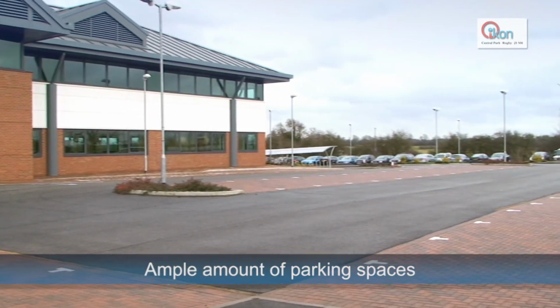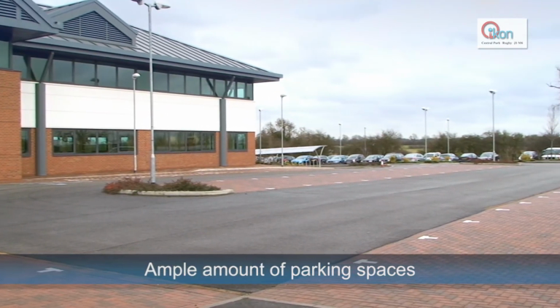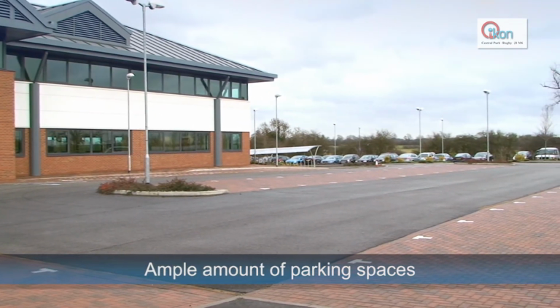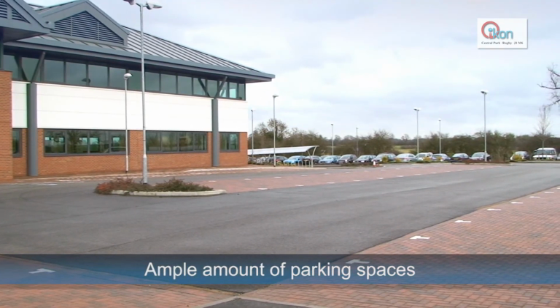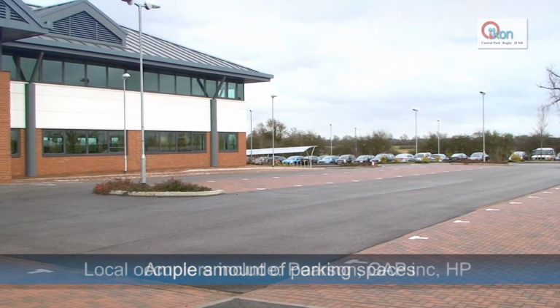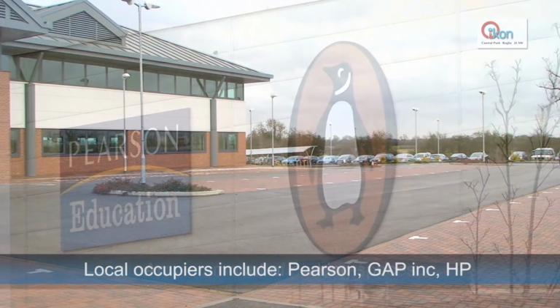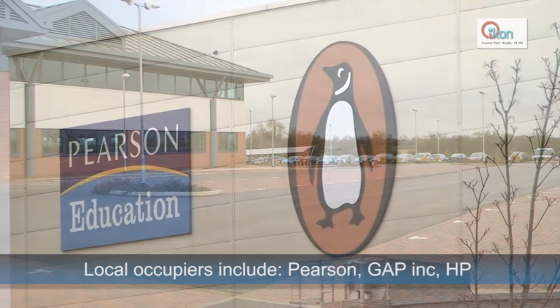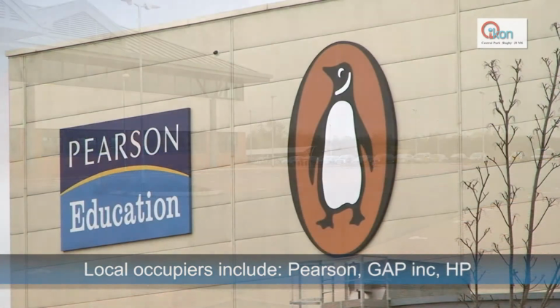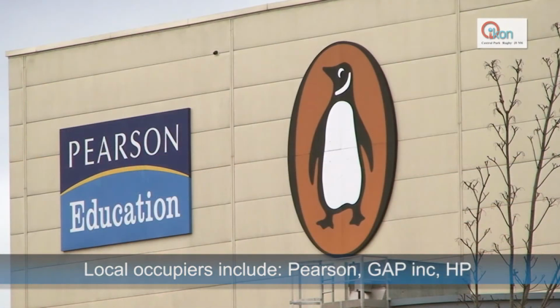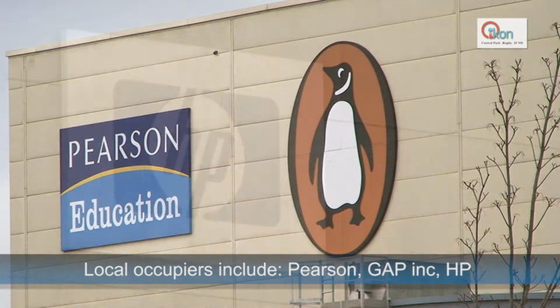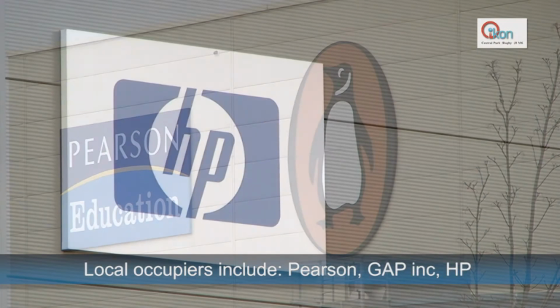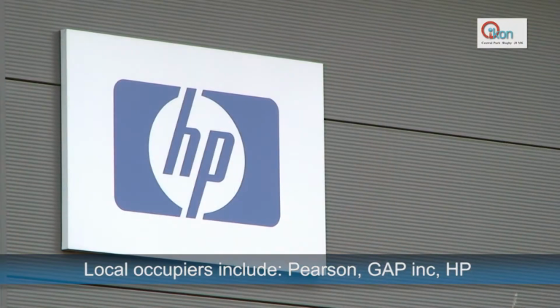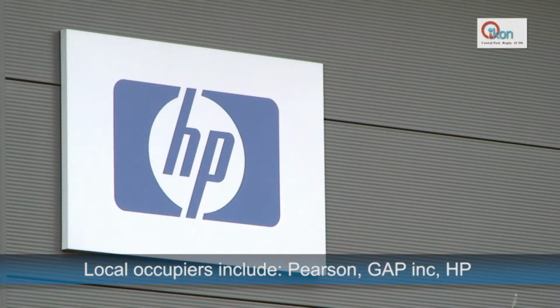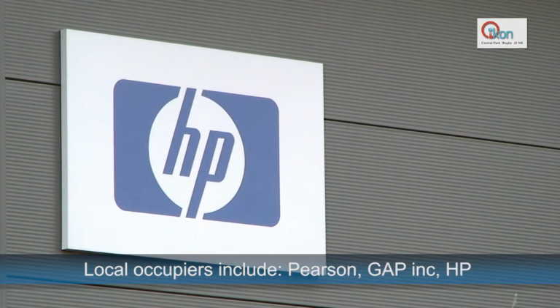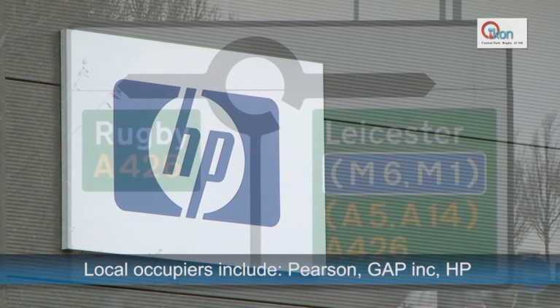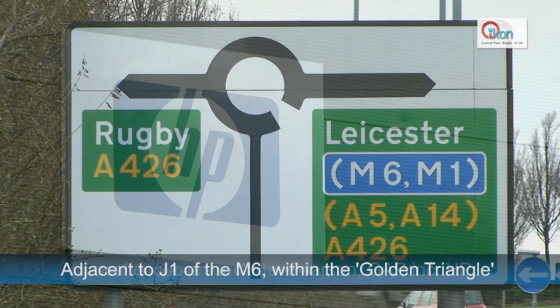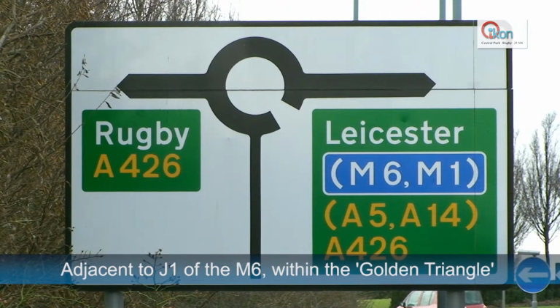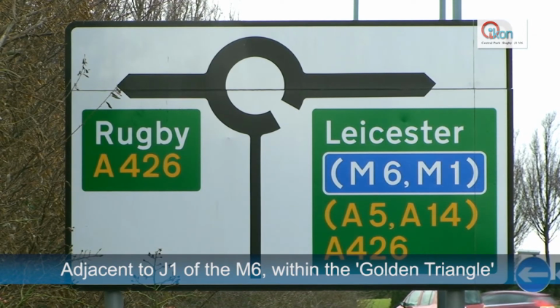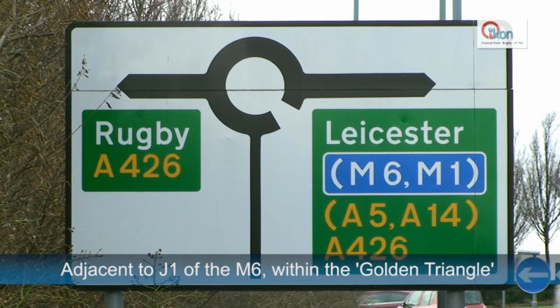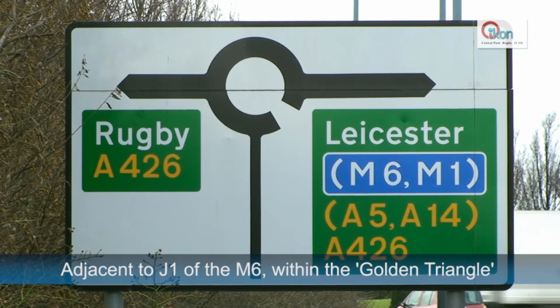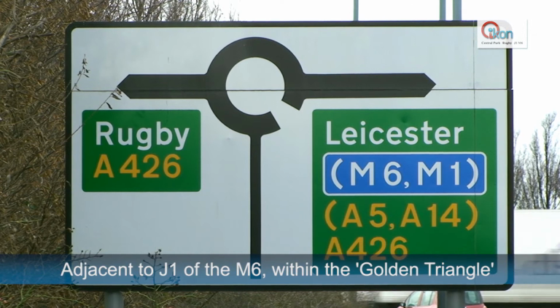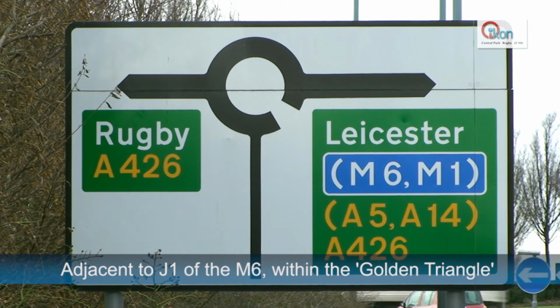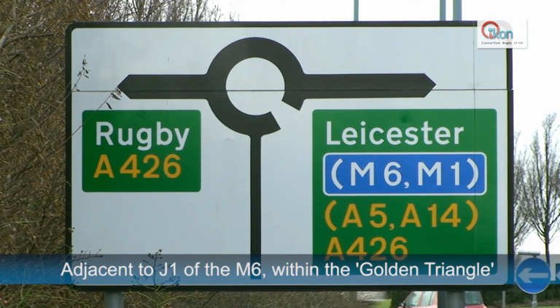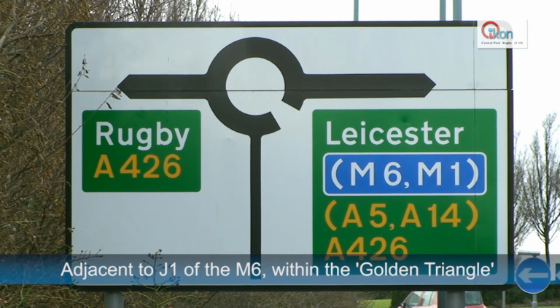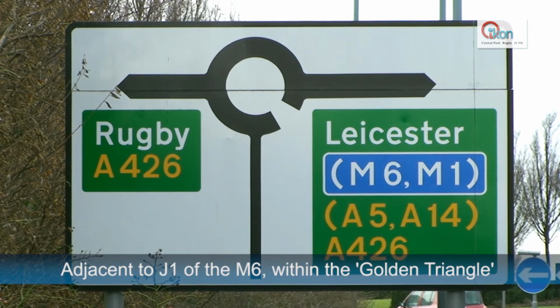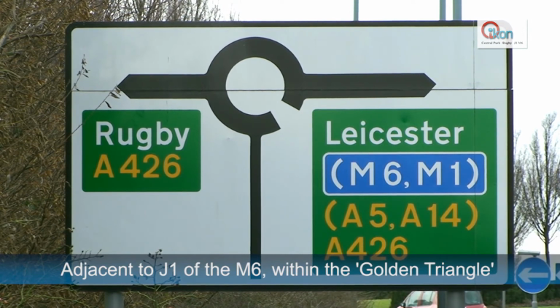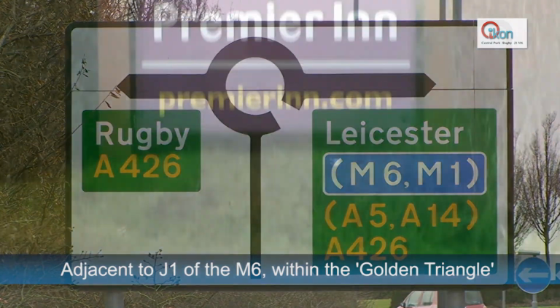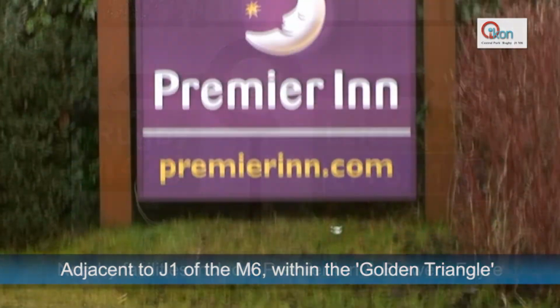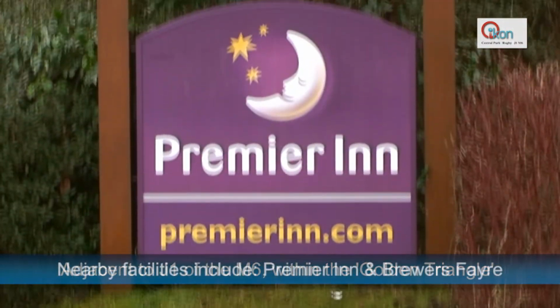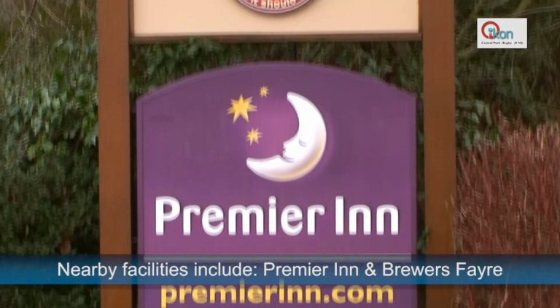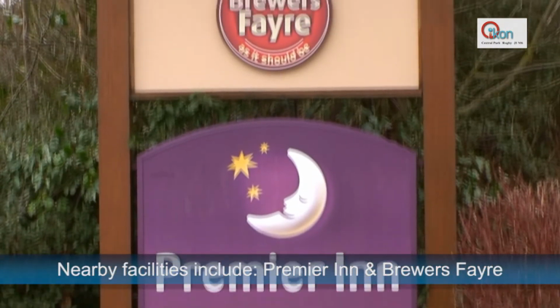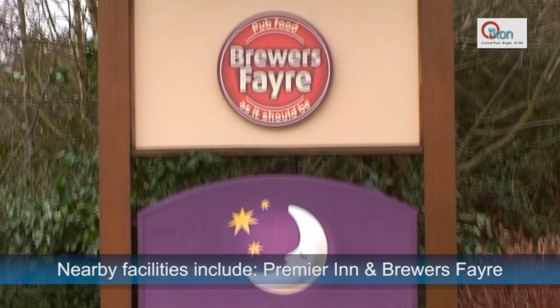Nearby occupiers include Pearson, Gap Incorporated and HP. Icon is situated next to Junction 1 of the M6 and is within the Golden Triangle of the M40, M1 and M6.